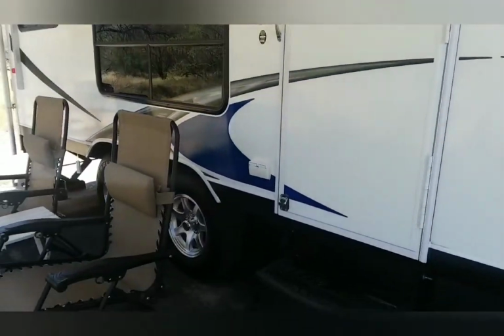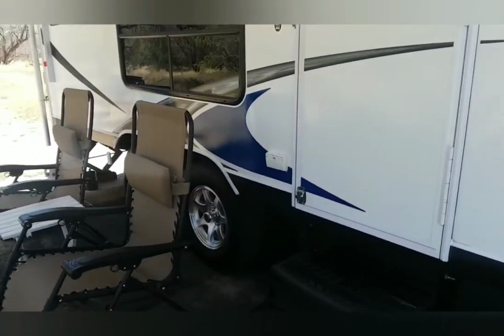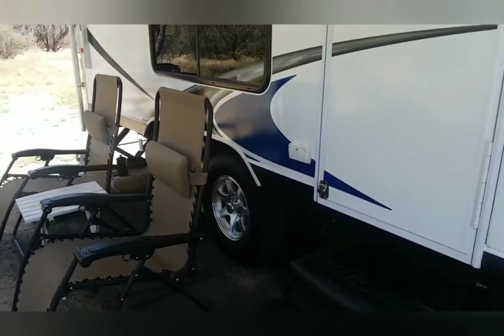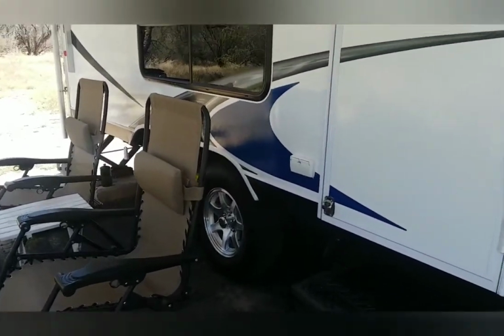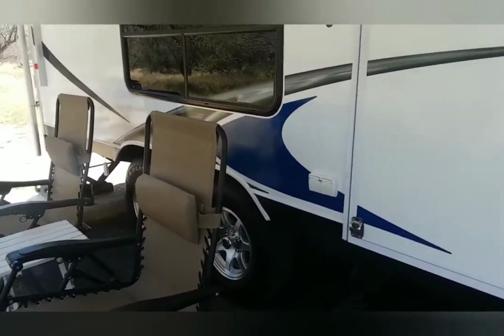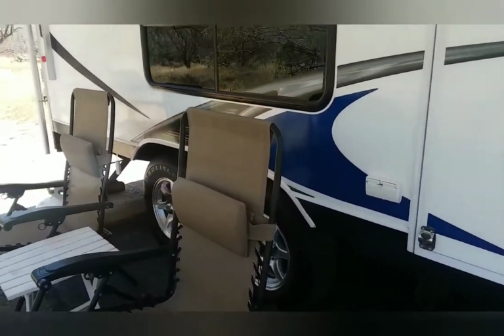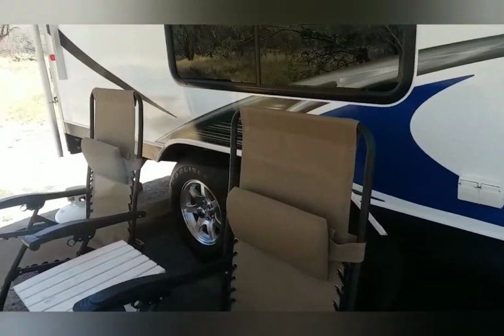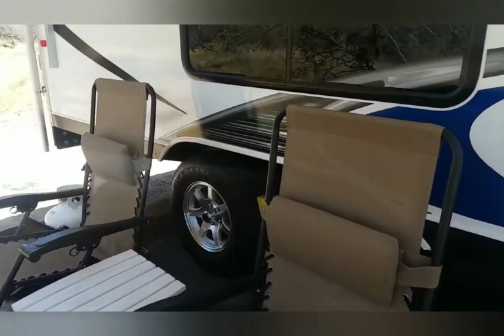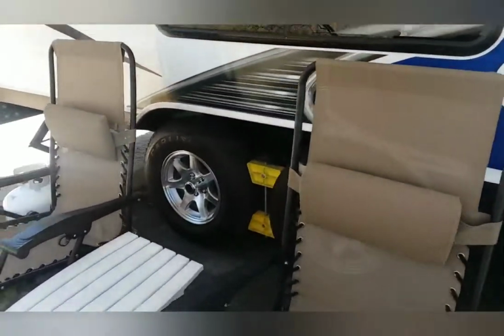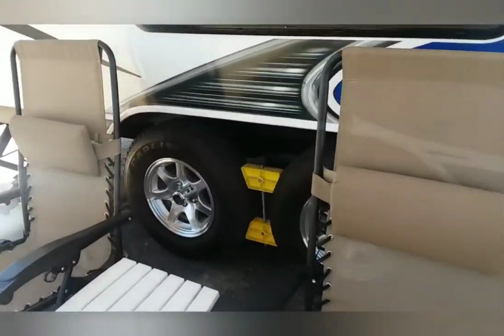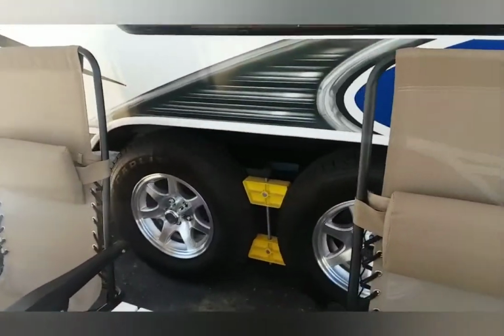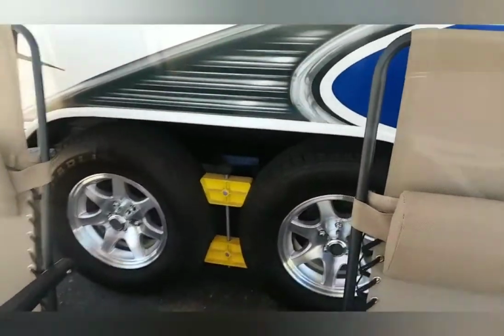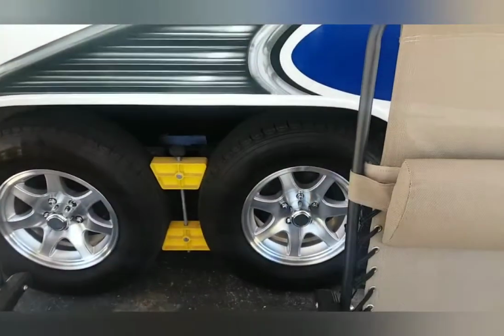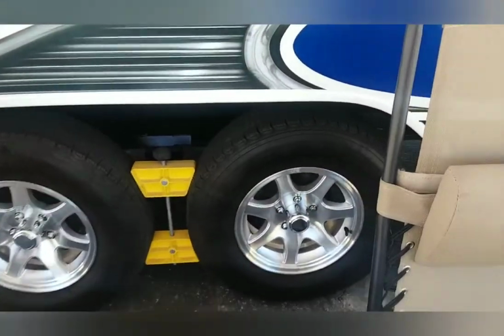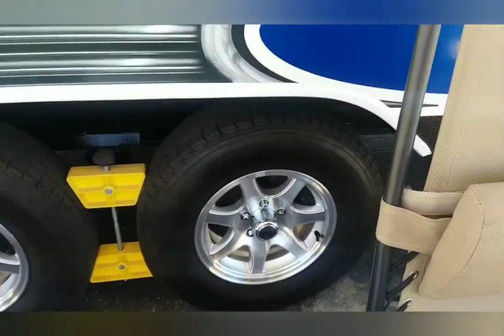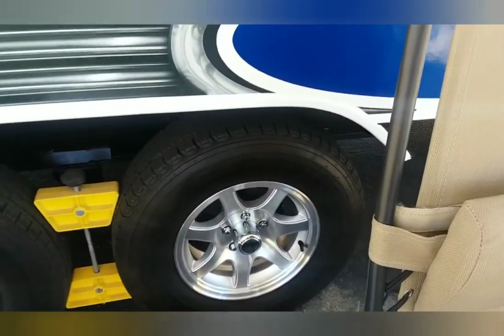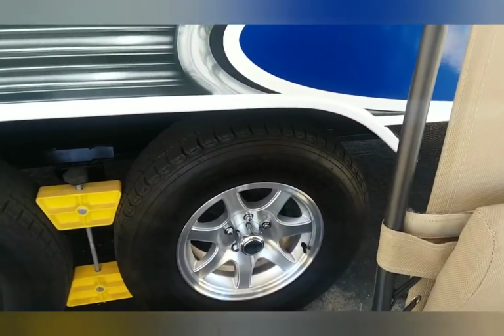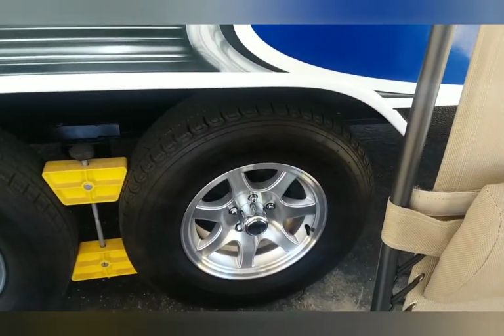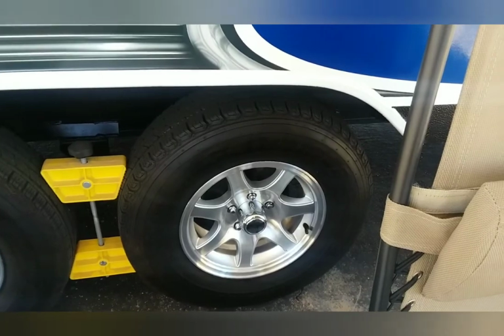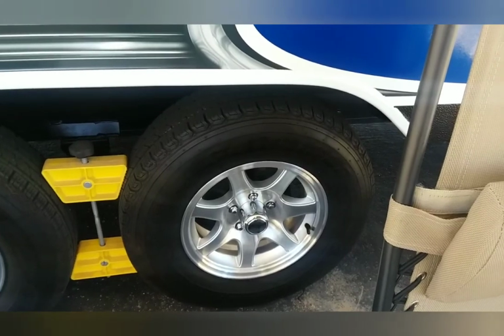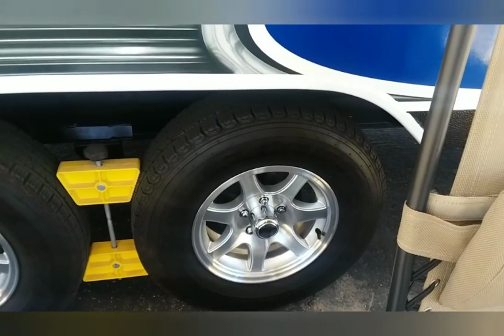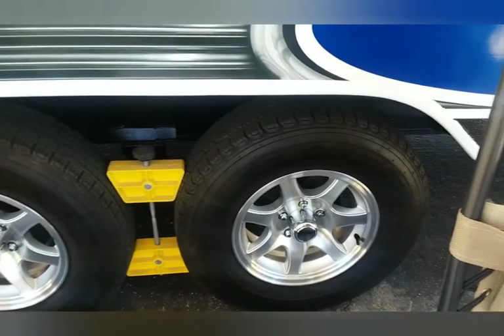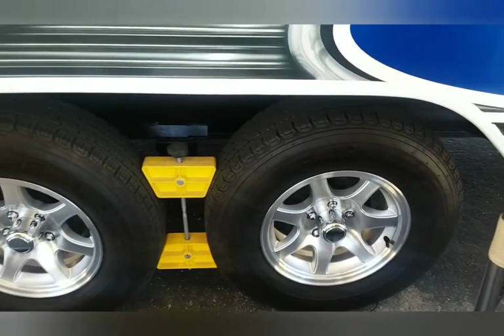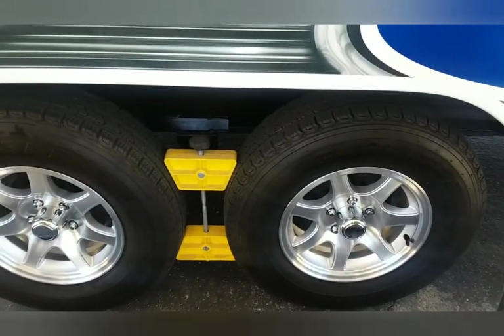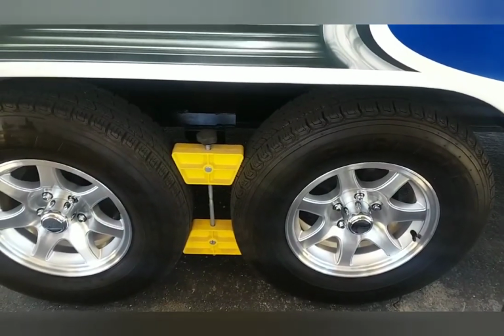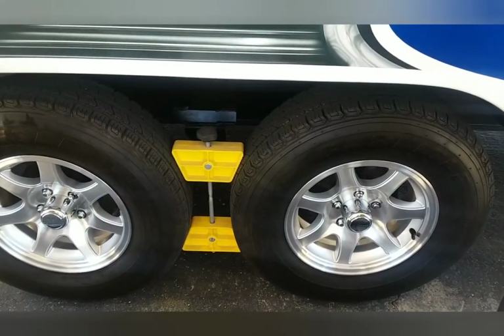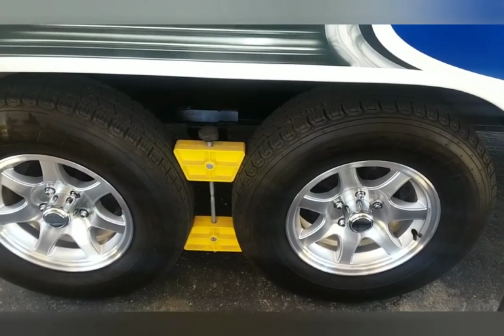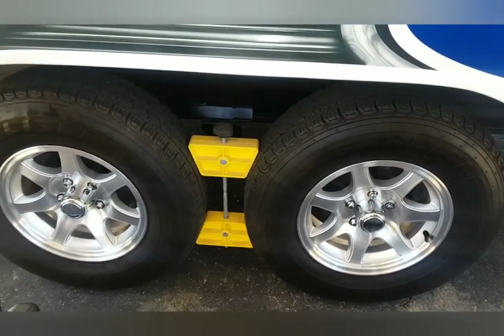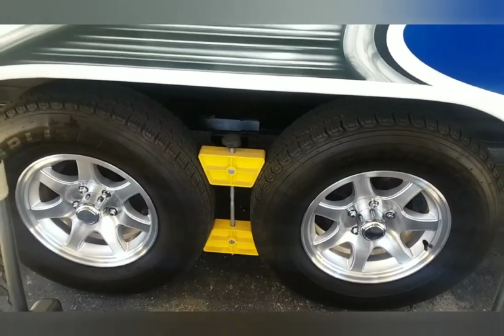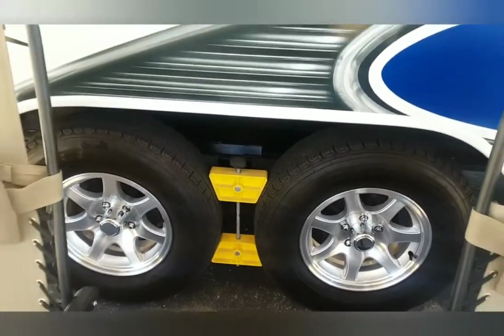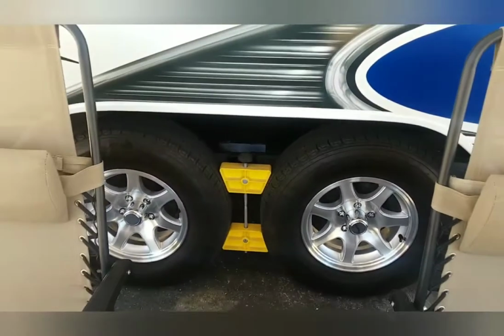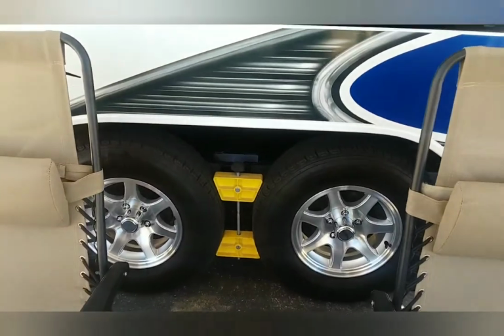I've updated the wheels and tires a couple years ago. I bought these Carlisle tires. Upgraded the rims from the steel rims that we had.